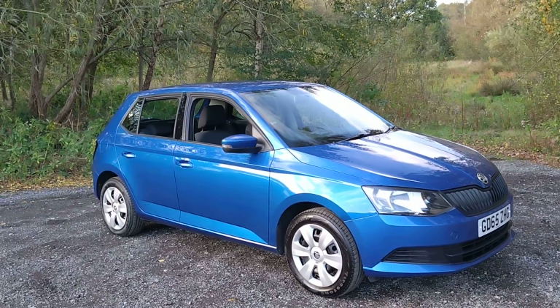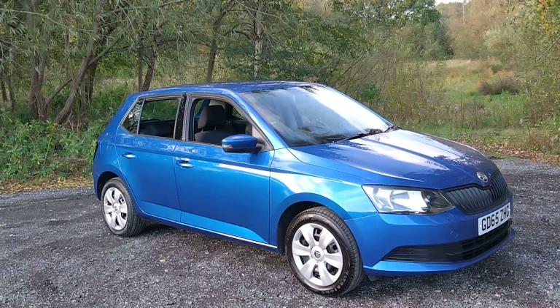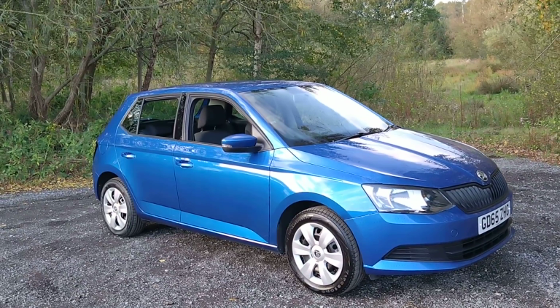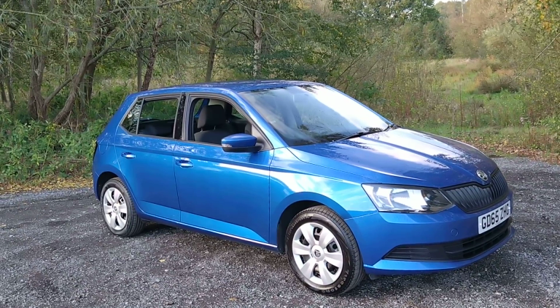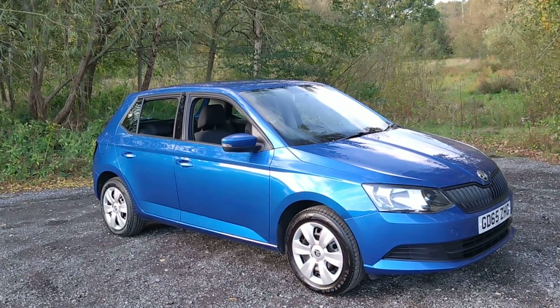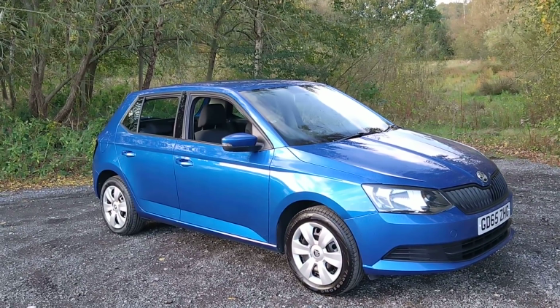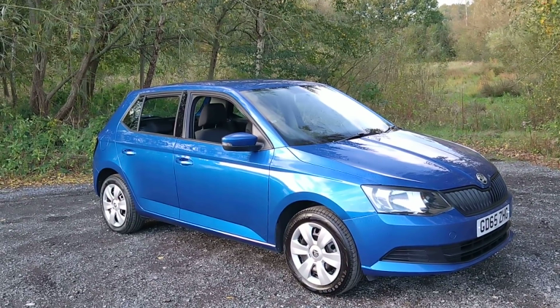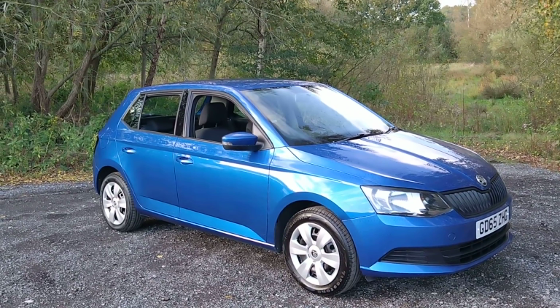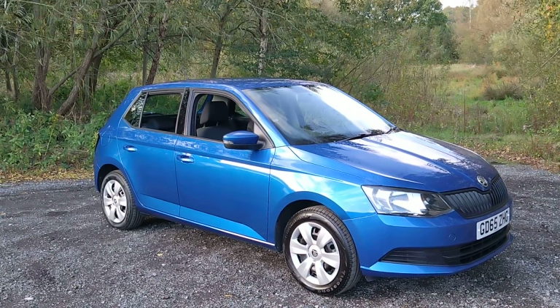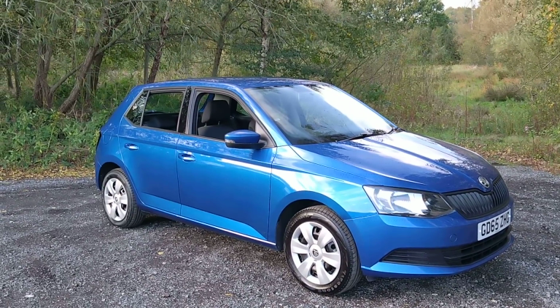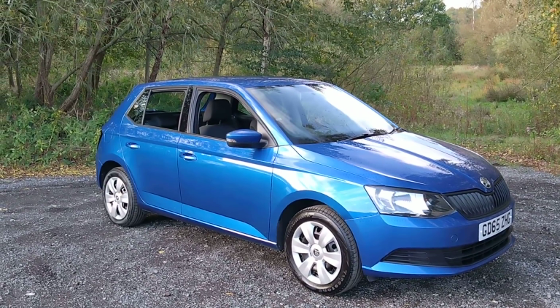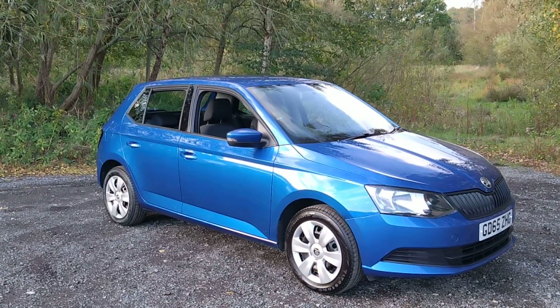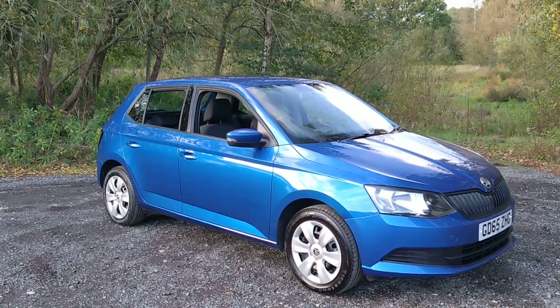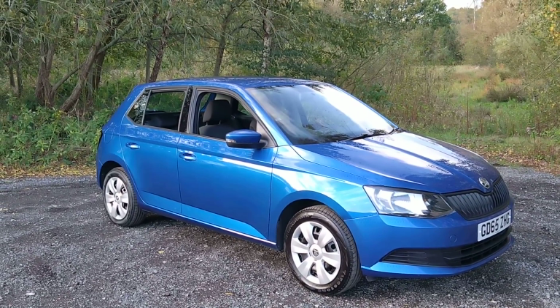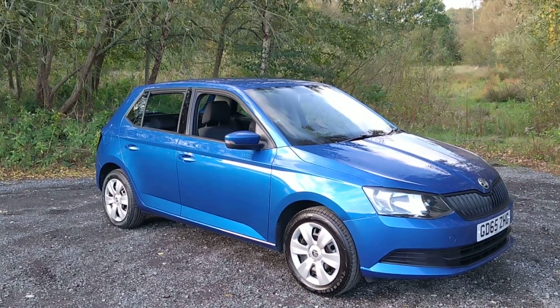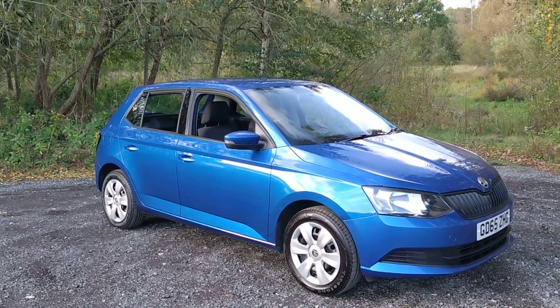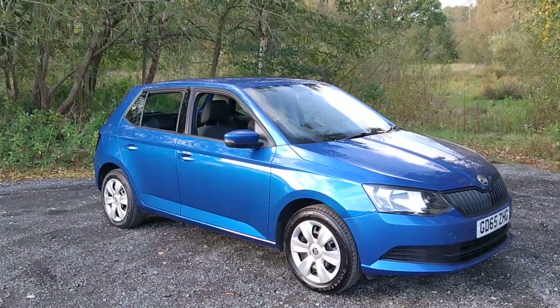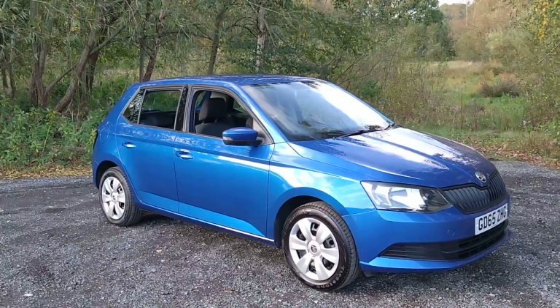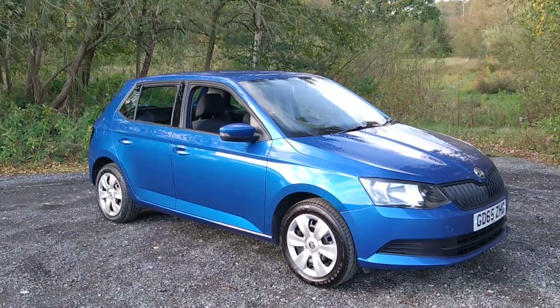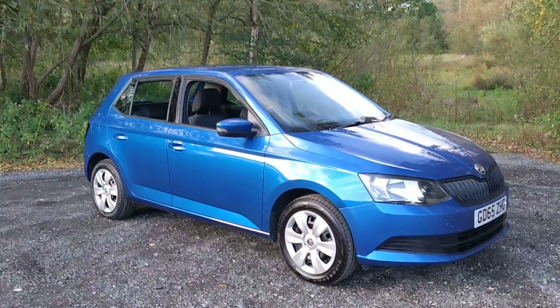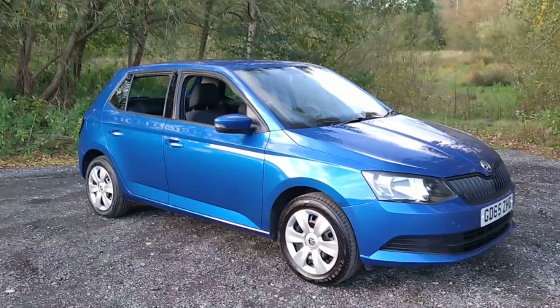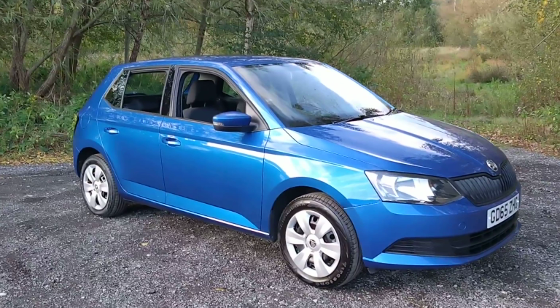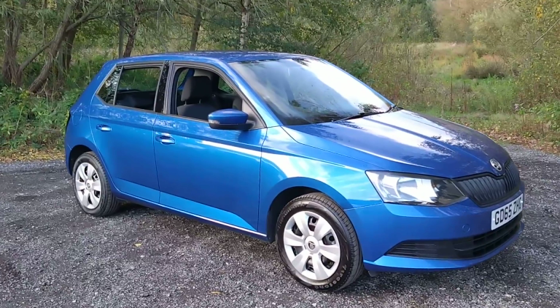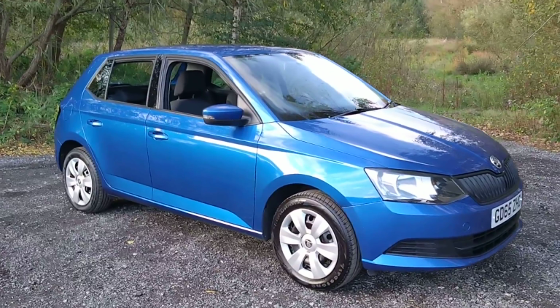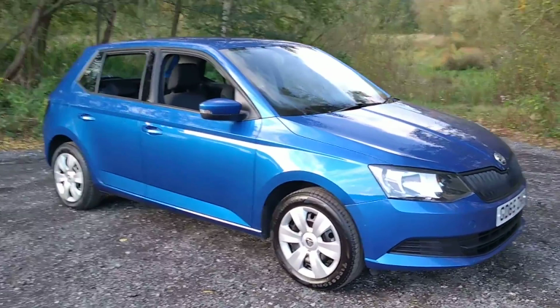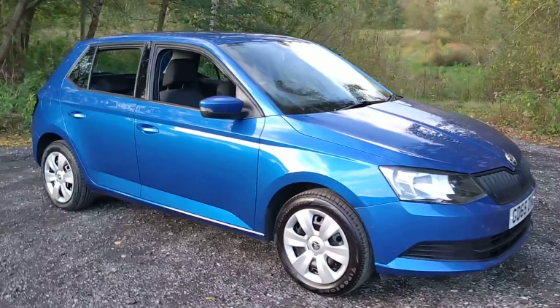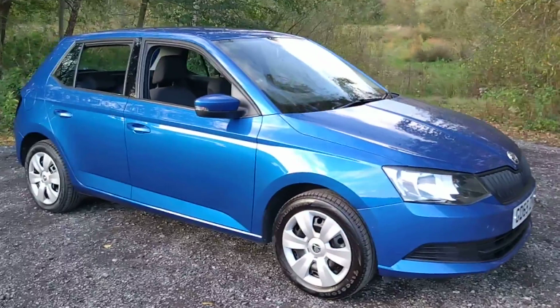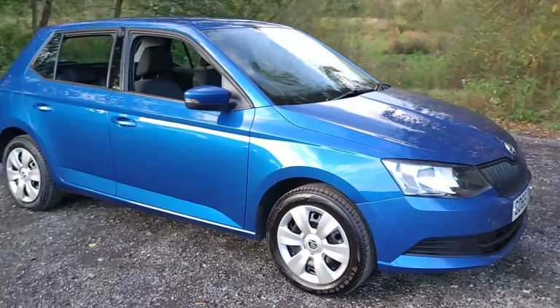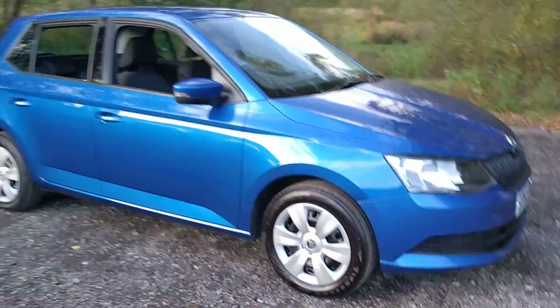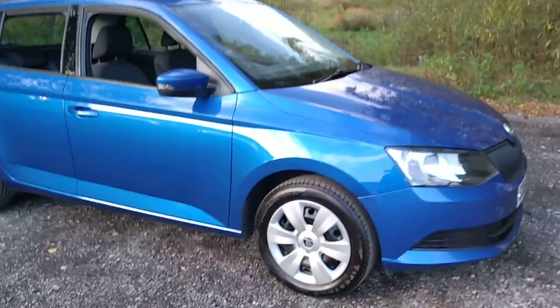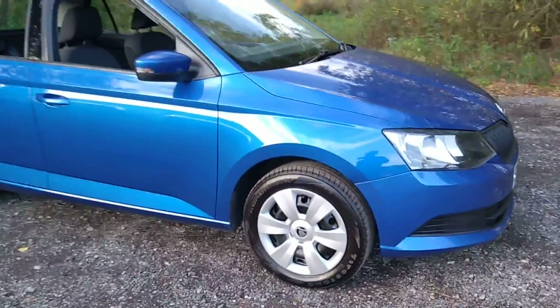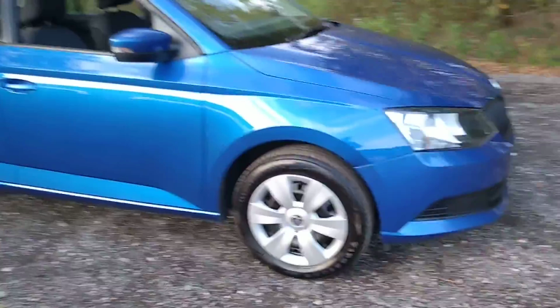Features include DAB radio, air conditioning, and Bluetooth connectivity. And as an added bonus, it is only £20 a year in road tax.